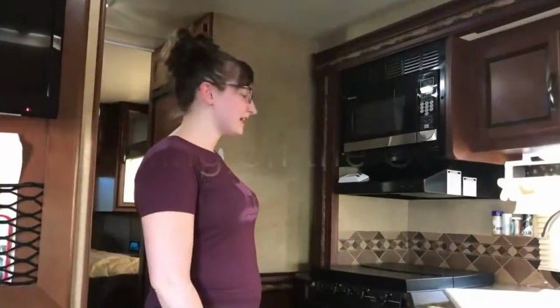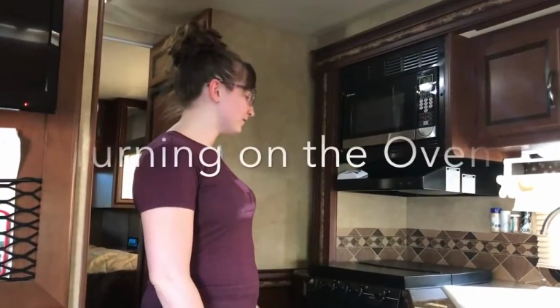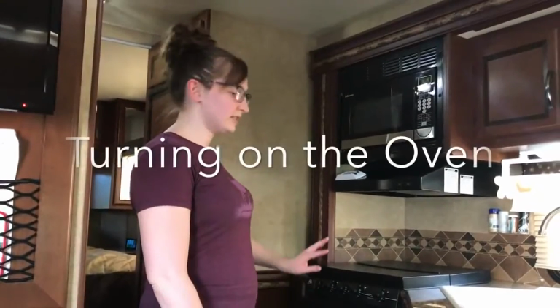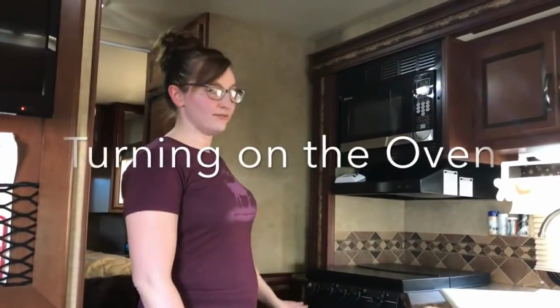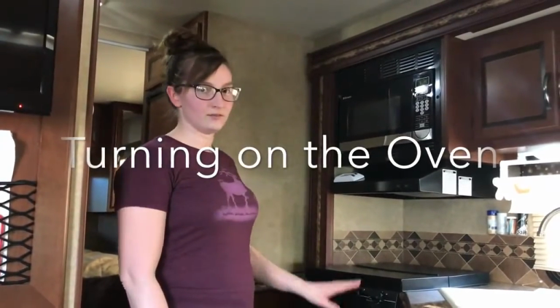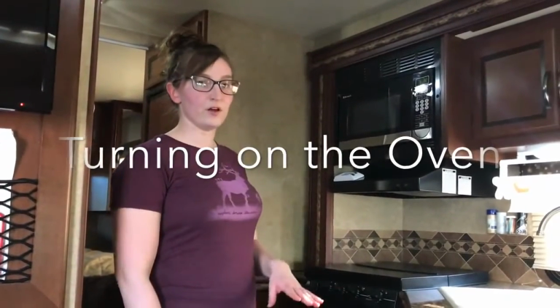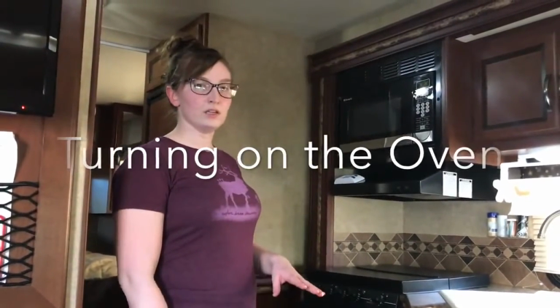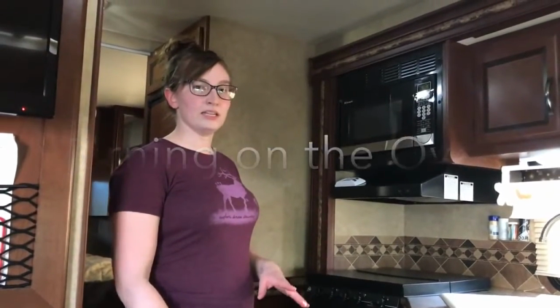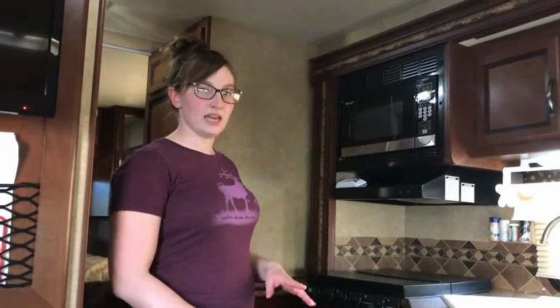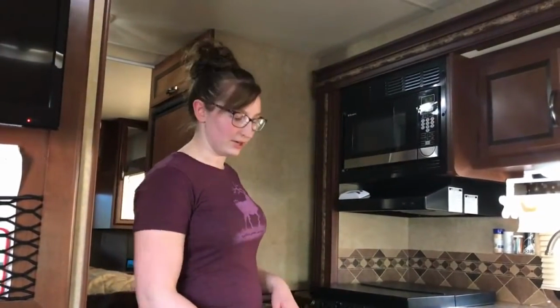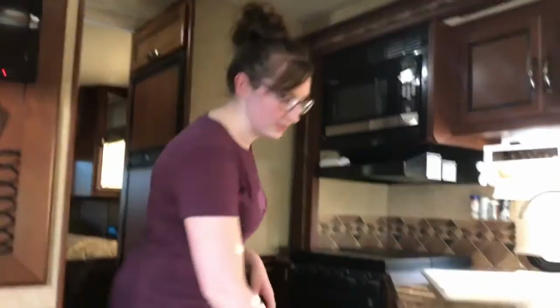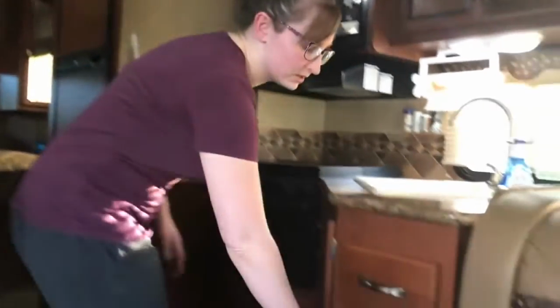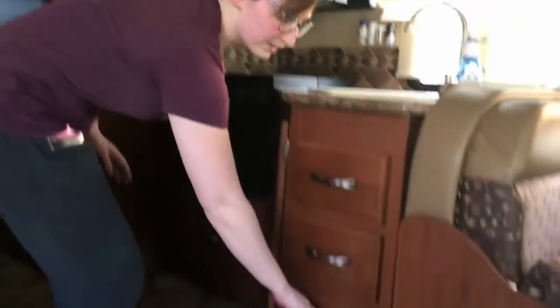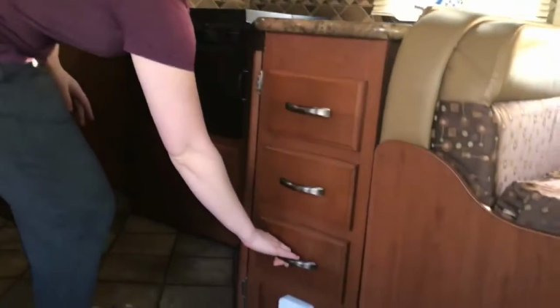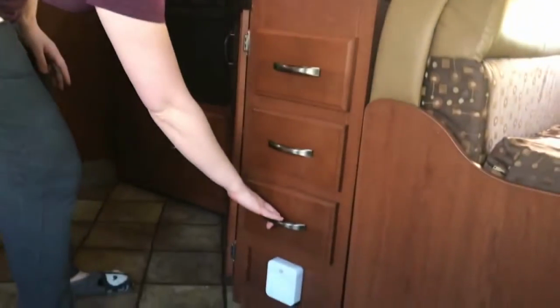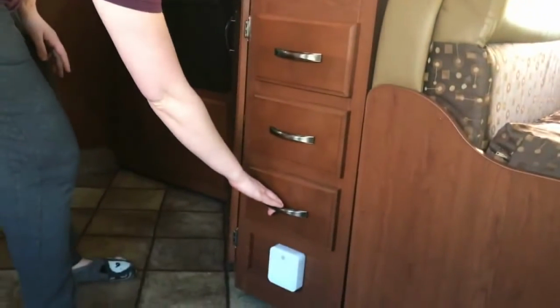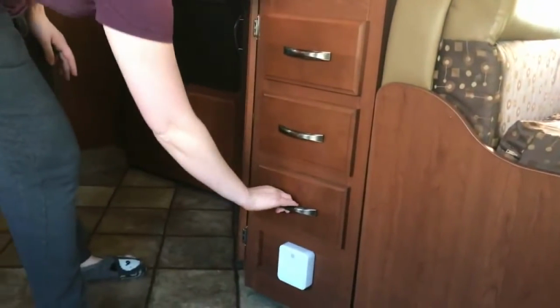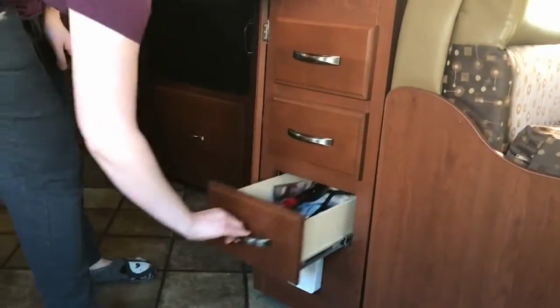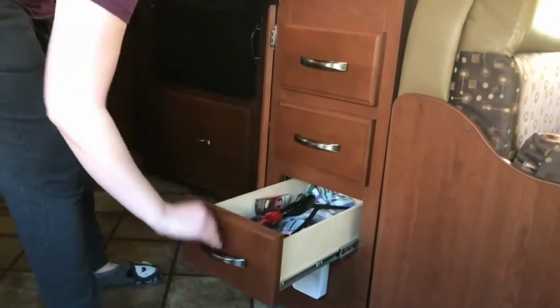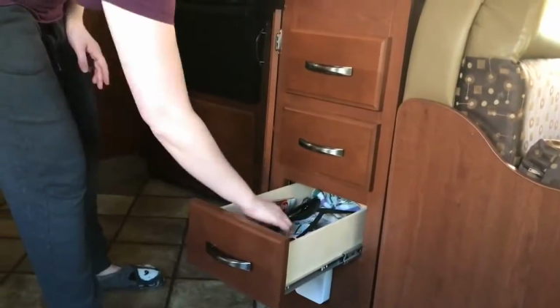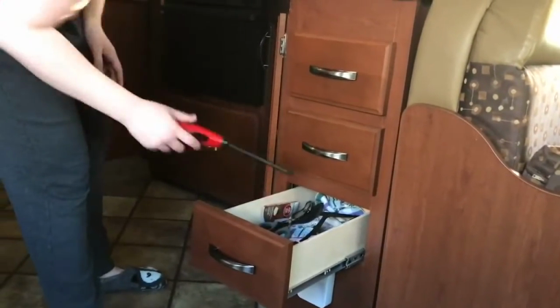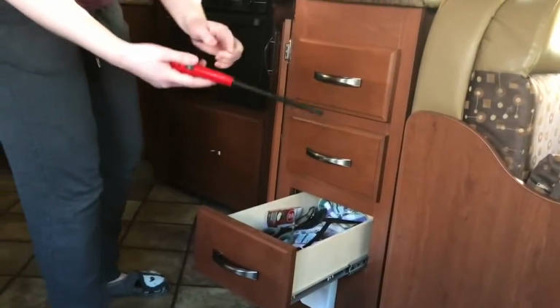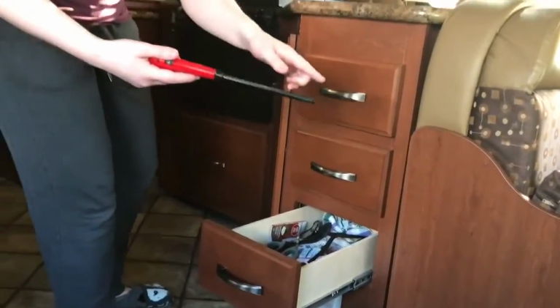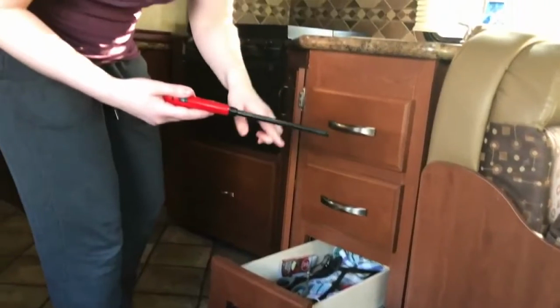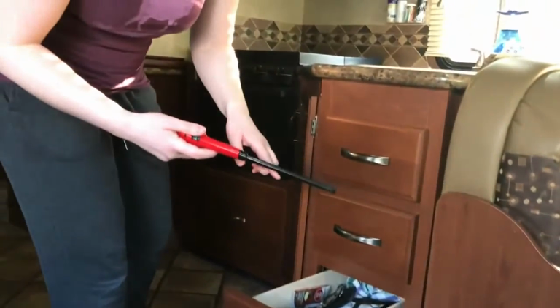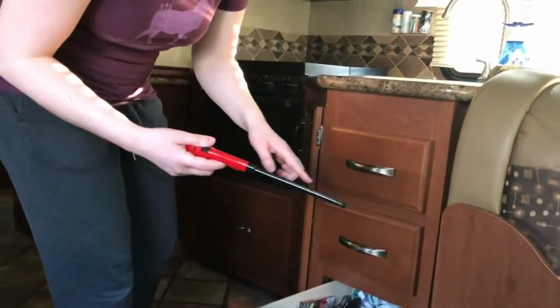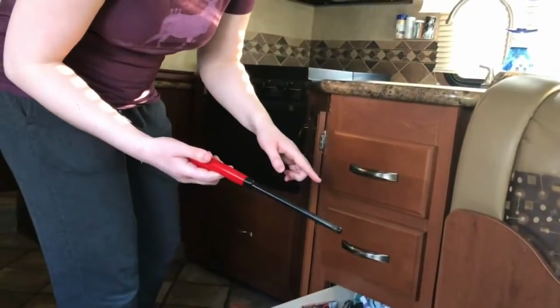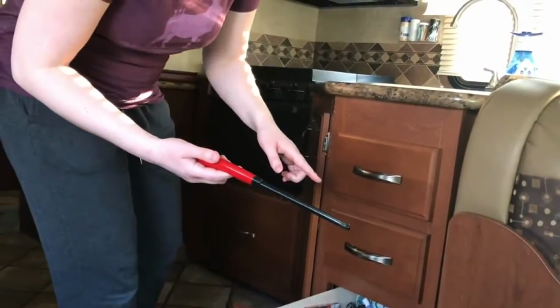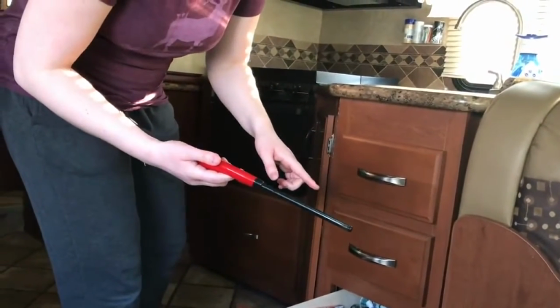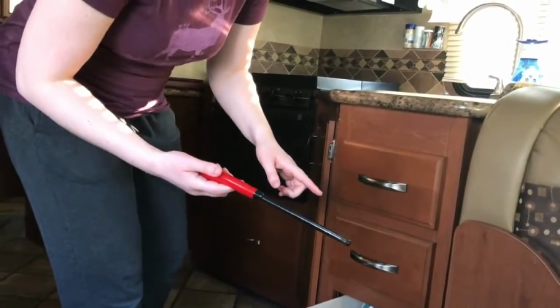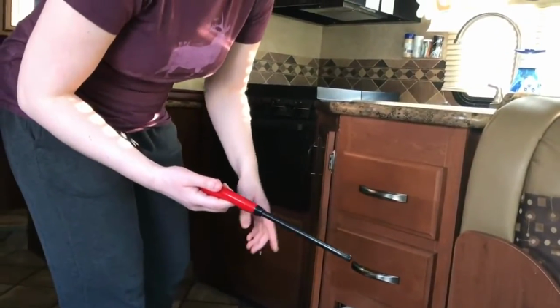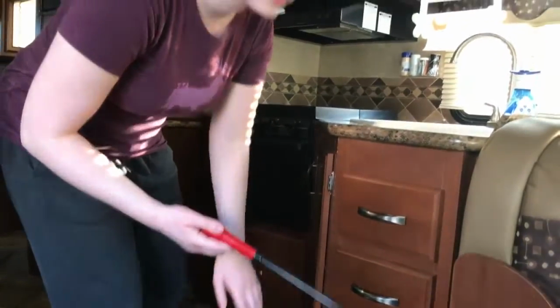So this is how you start the oven. First of all, you're going to need a lighter, which is going to be located in this bottom drawer here. You want a lighter with a long handle — otherwise, you'll be sticking a lot of your hand in the oven when you try to light it.